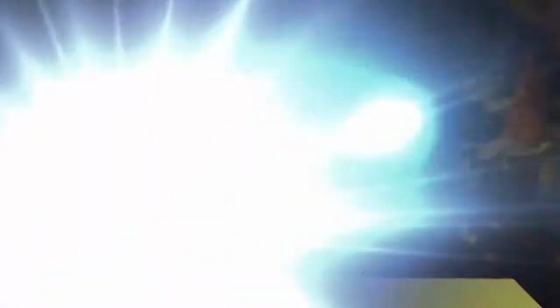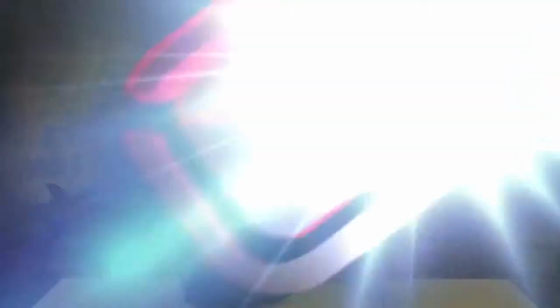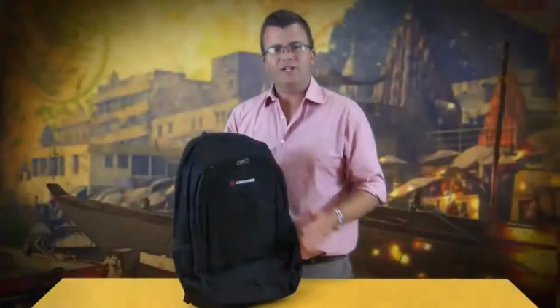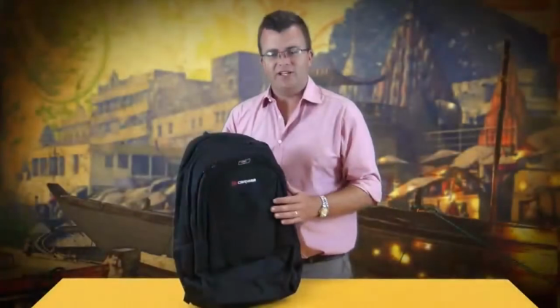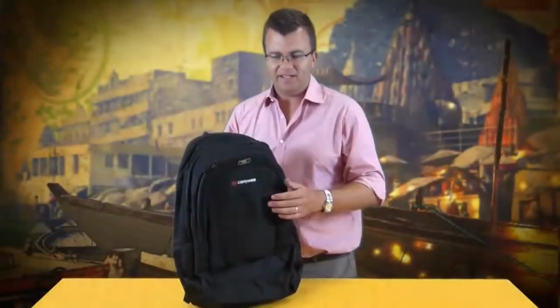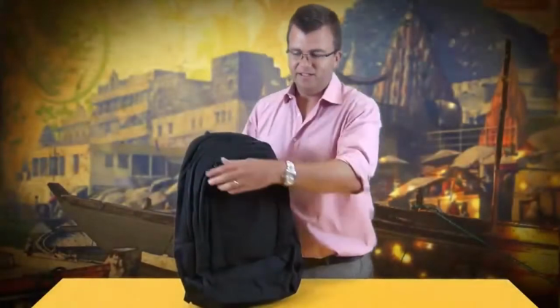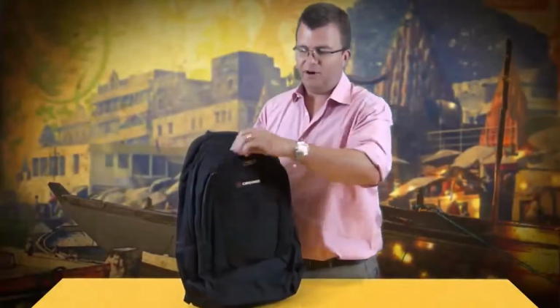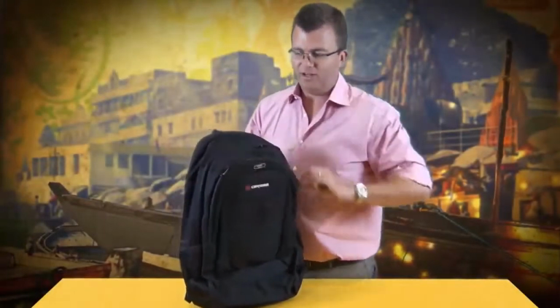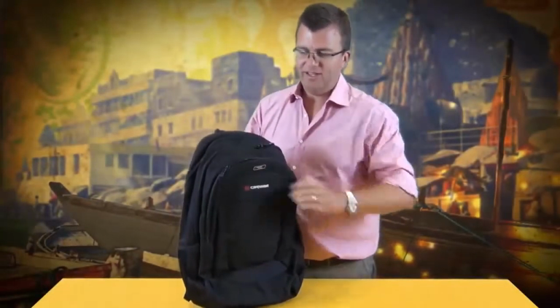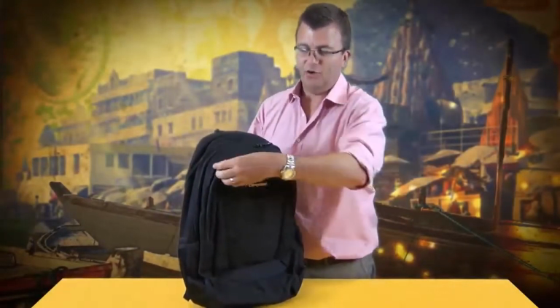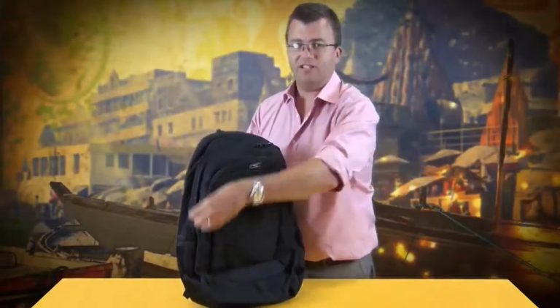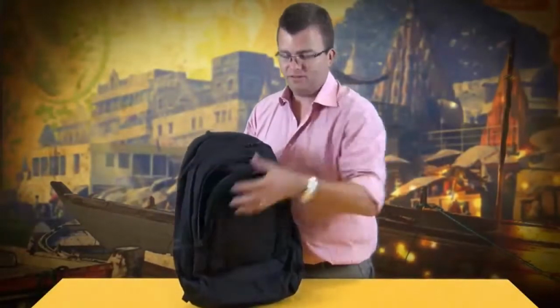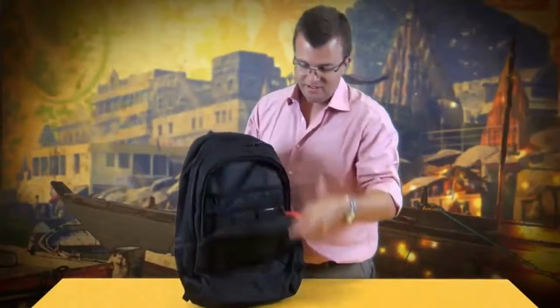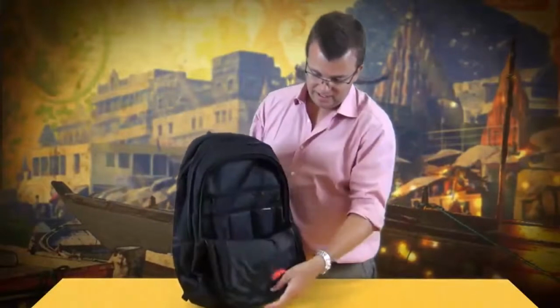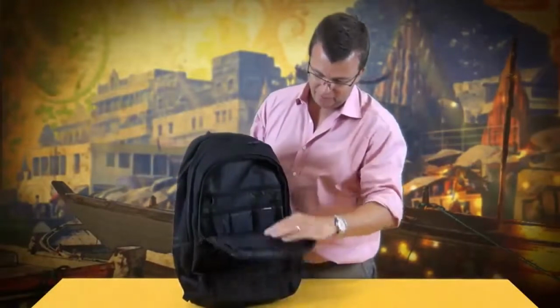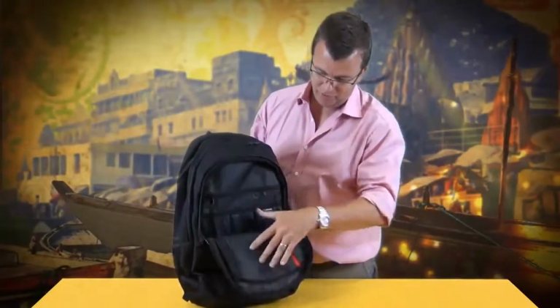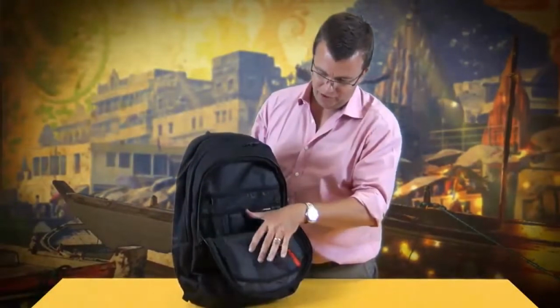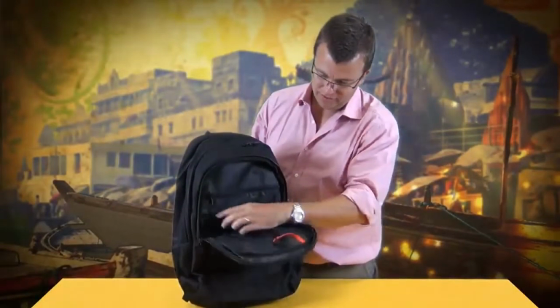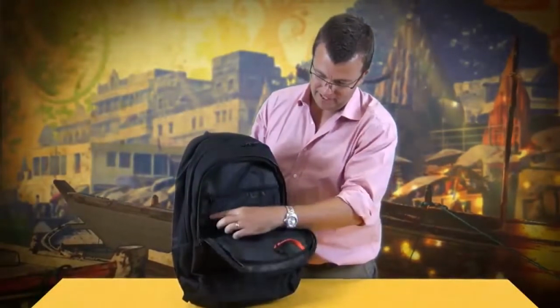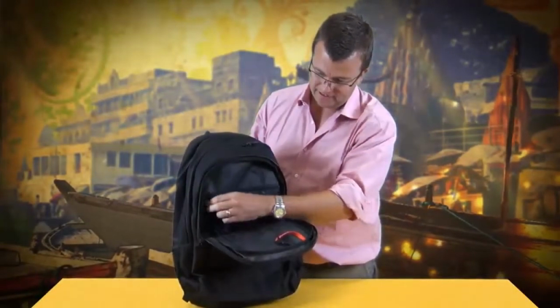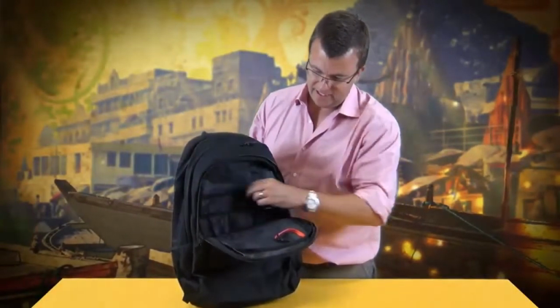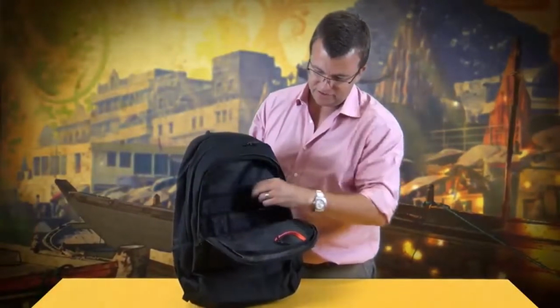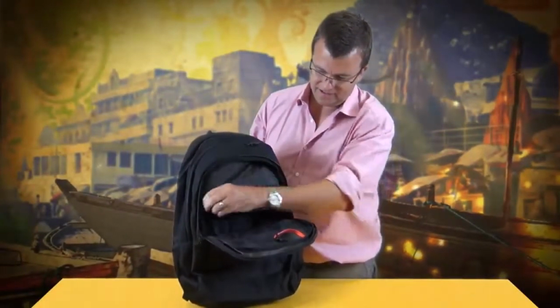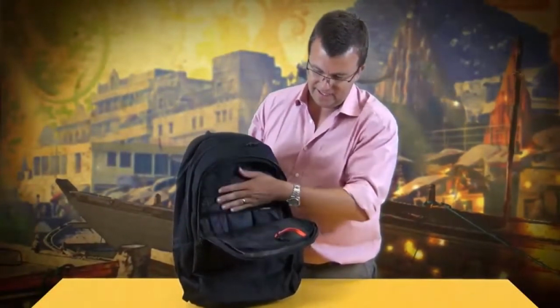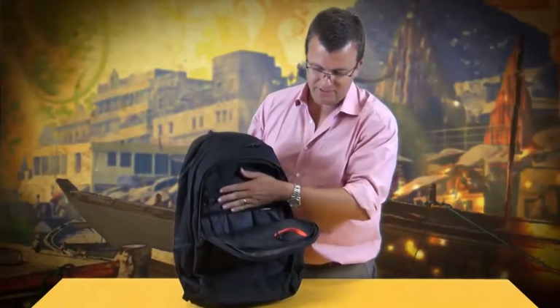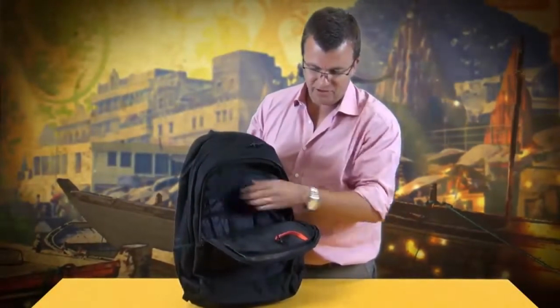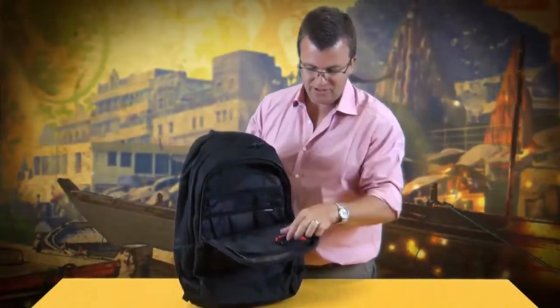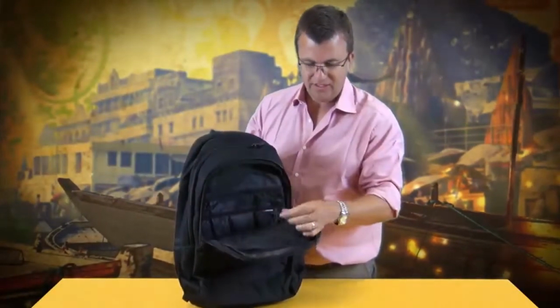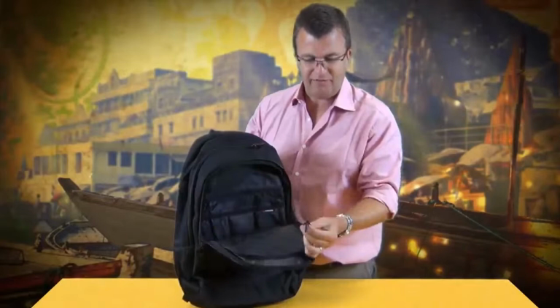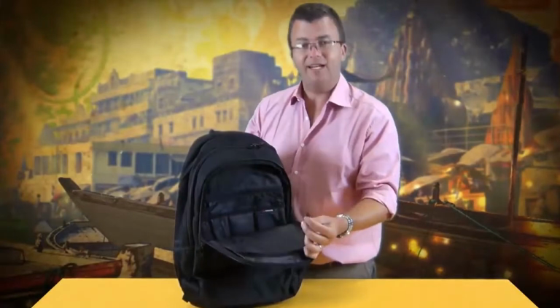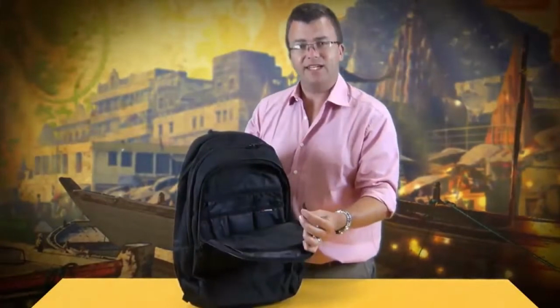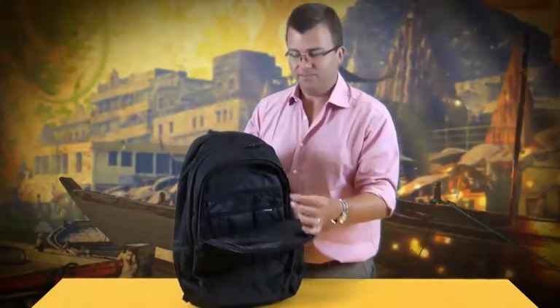Let's take a look inside the bag. The front pocket has an organiser panel with enough room for a phone, pens, and also has extra zippered storage. At the front is a key clip.